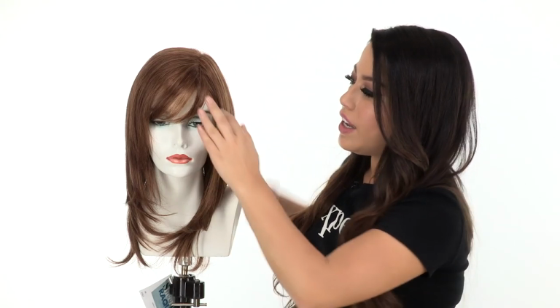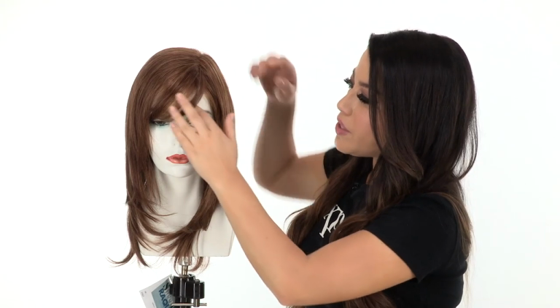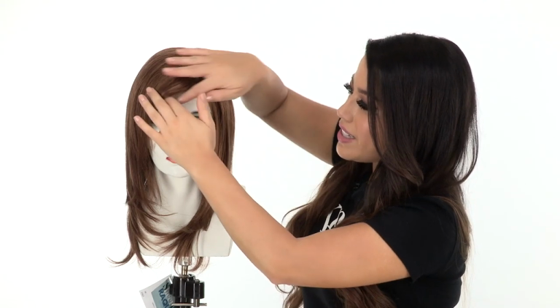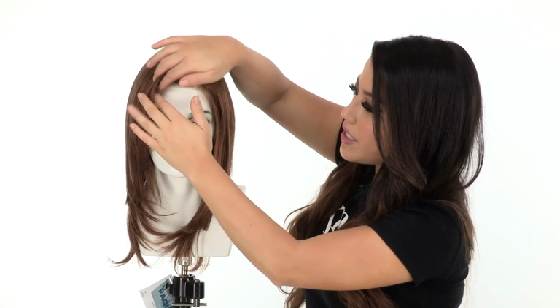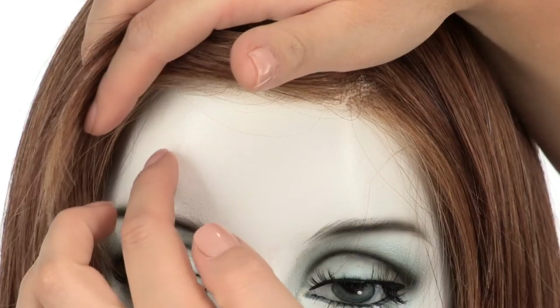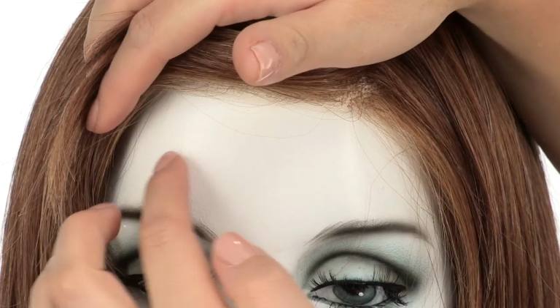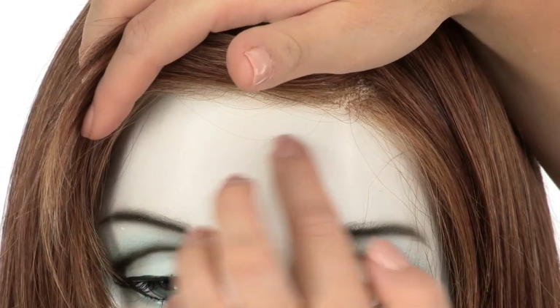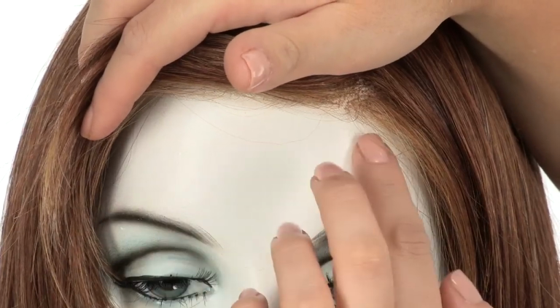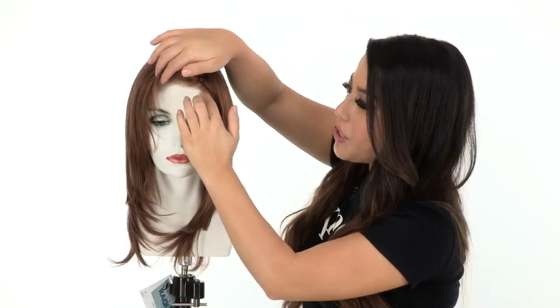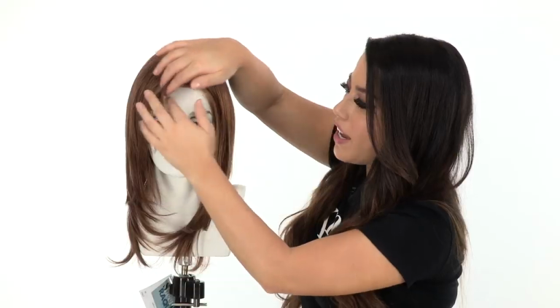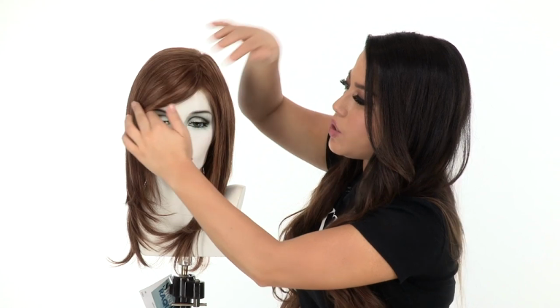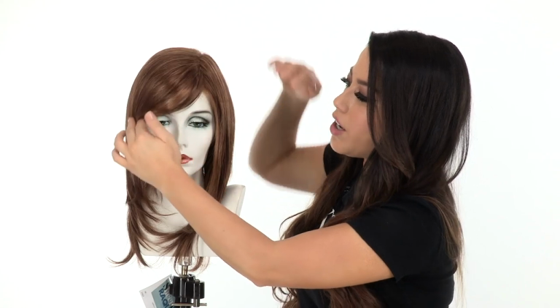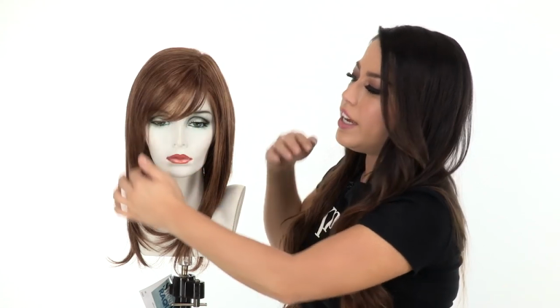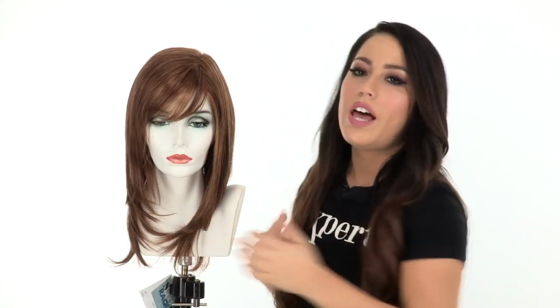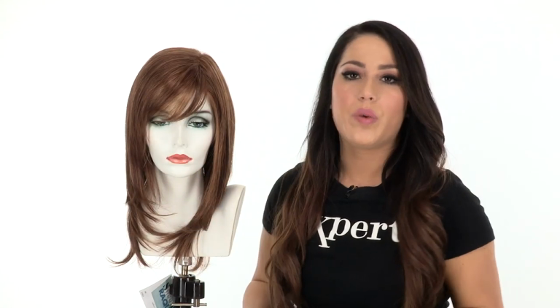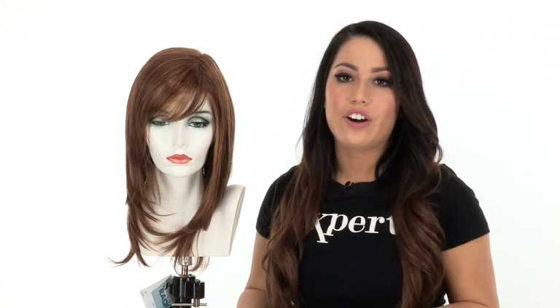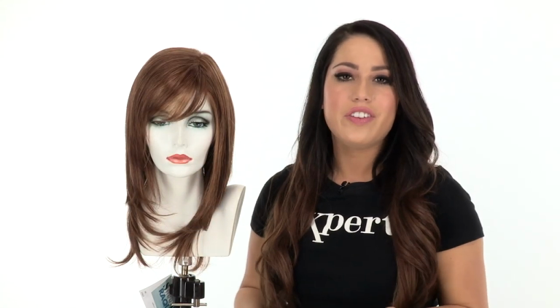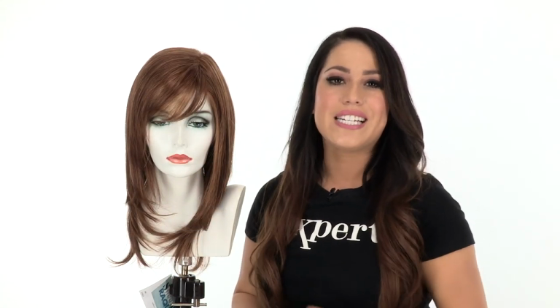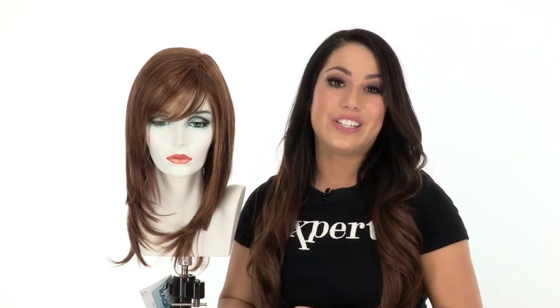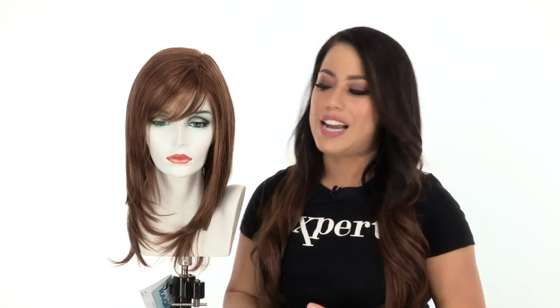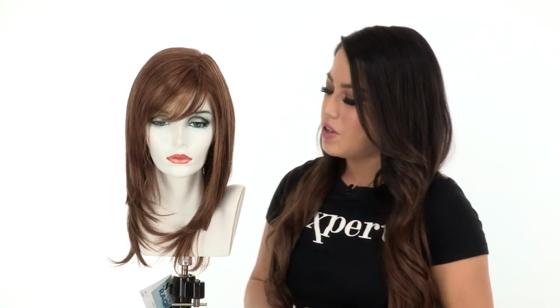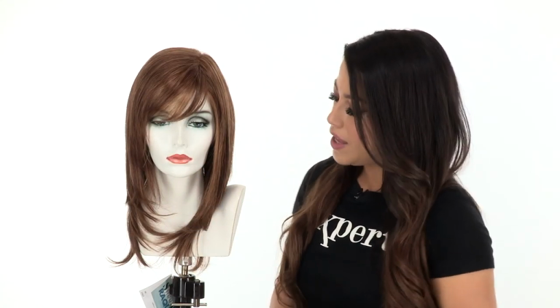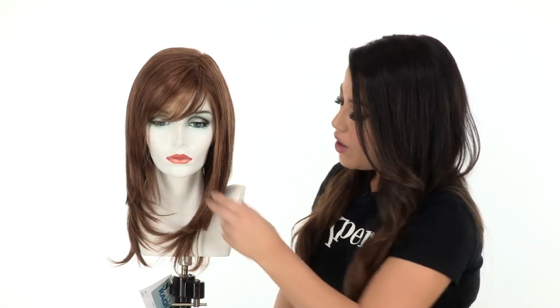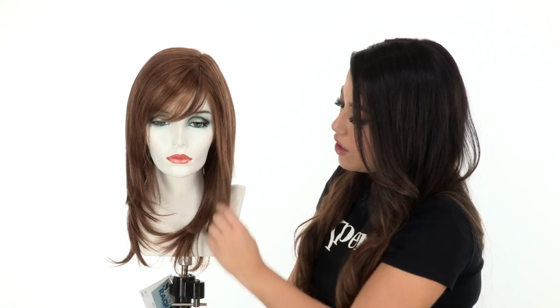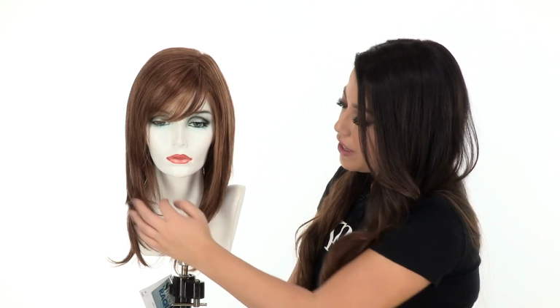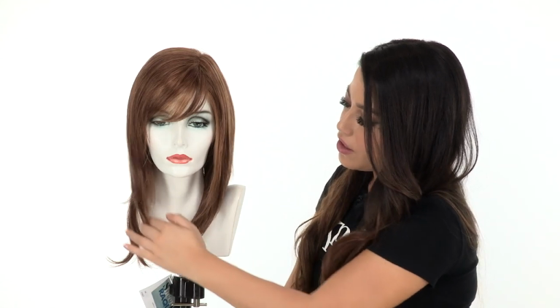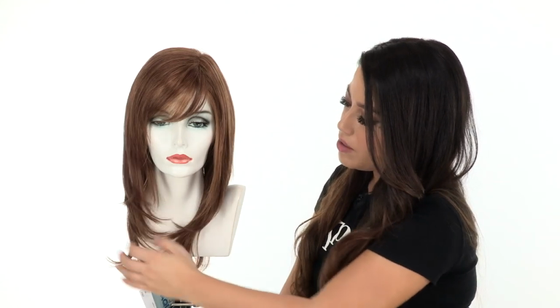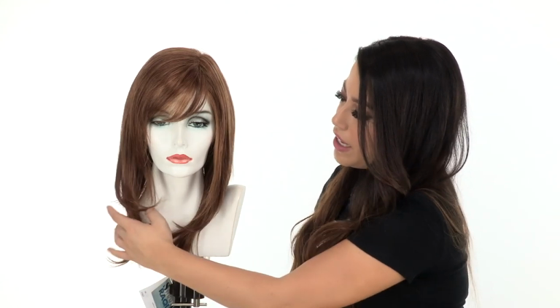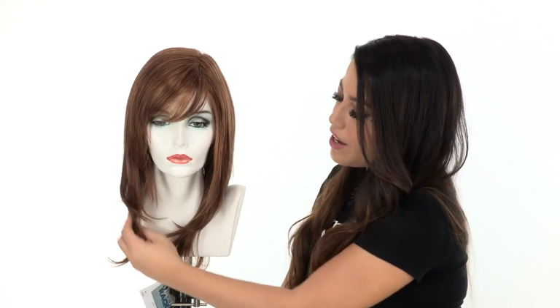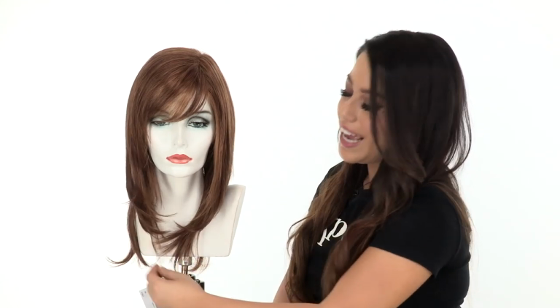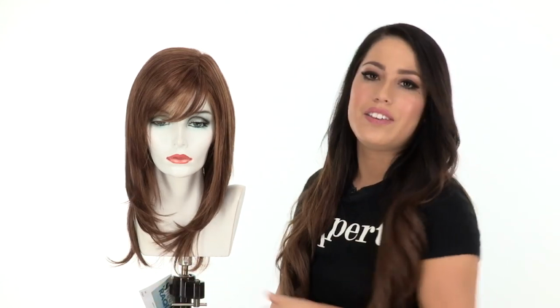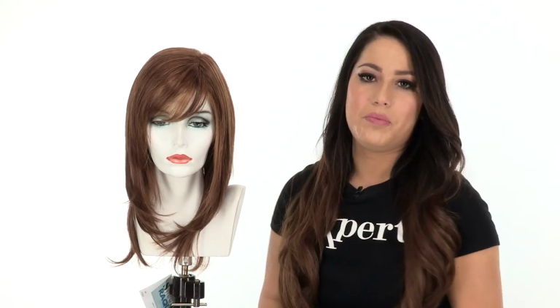It also has temple to temple lace in the front. This is pre-cut and ready to wear. It'll allow you to wear the hair off of the face and it still looks natural. You have subtle layering here at the bottom to make it flattering and to give it movement.